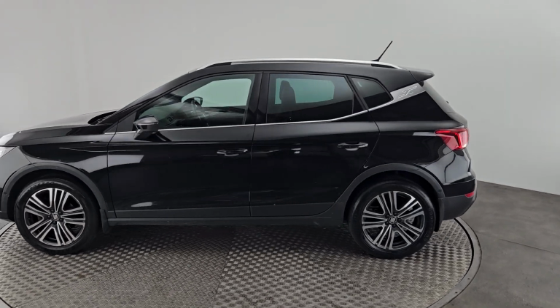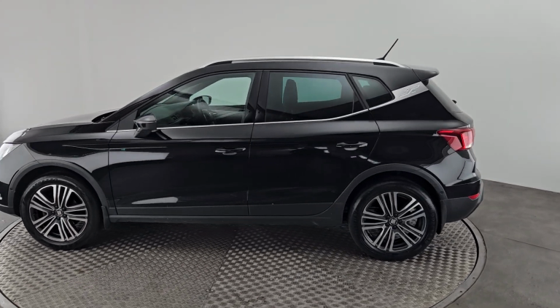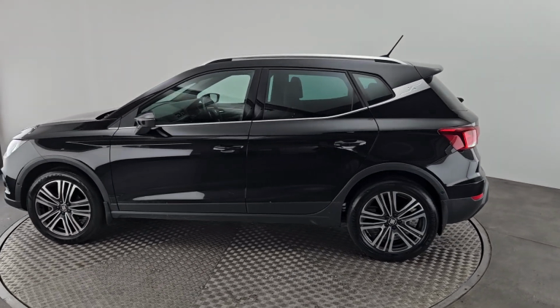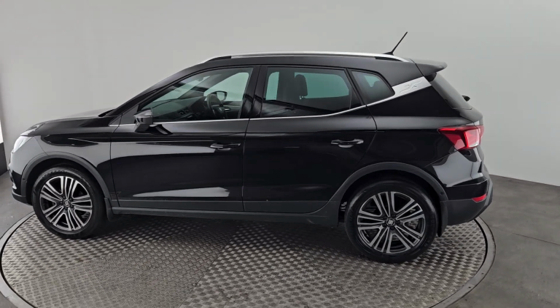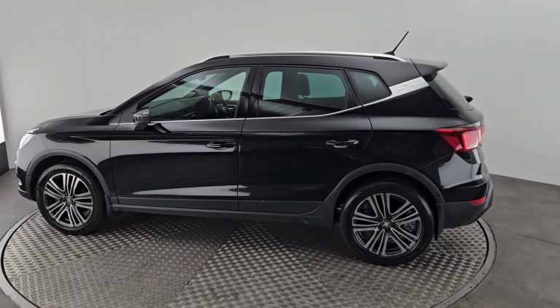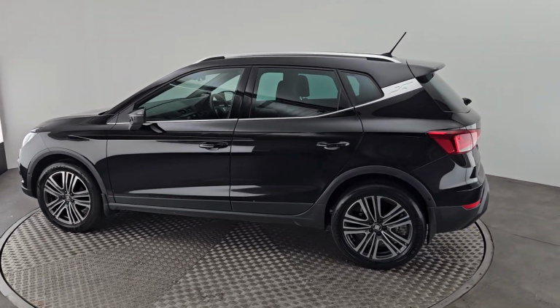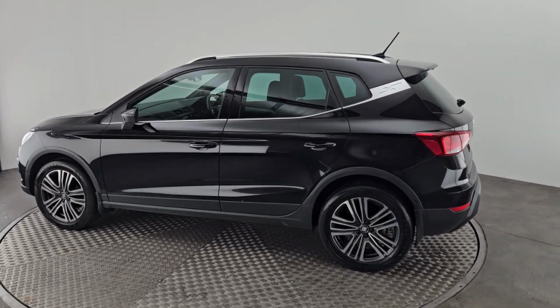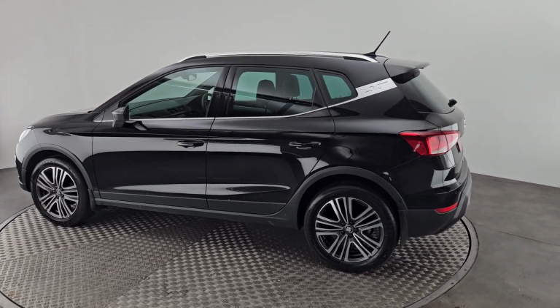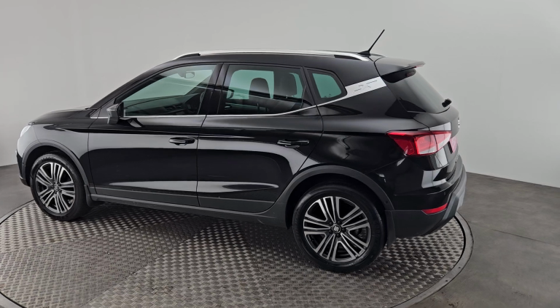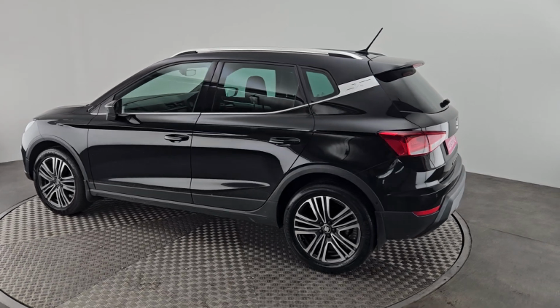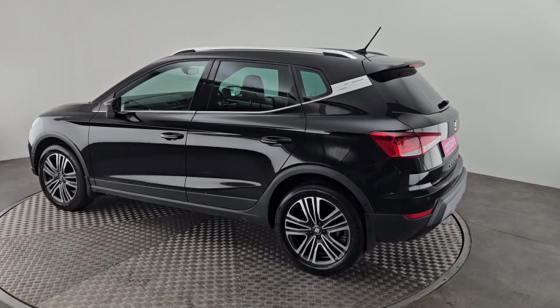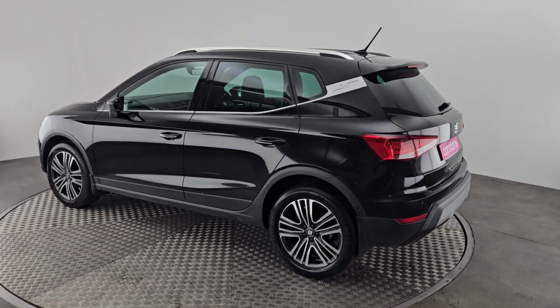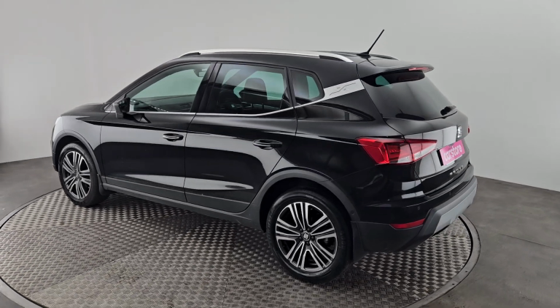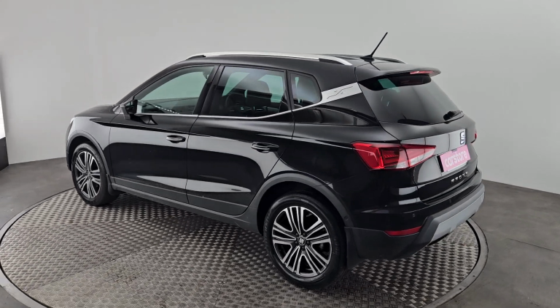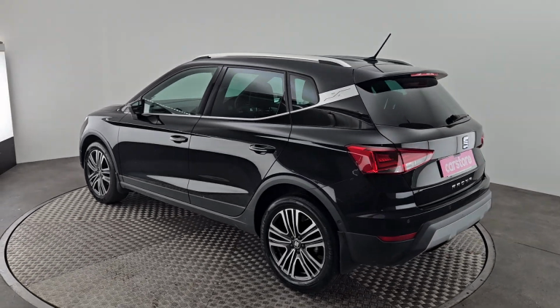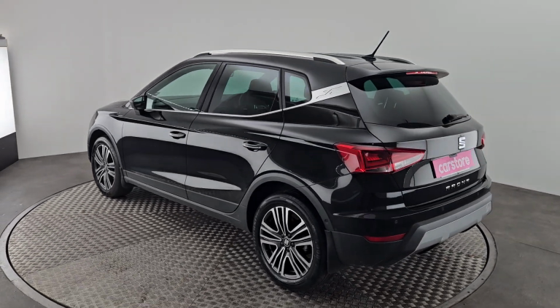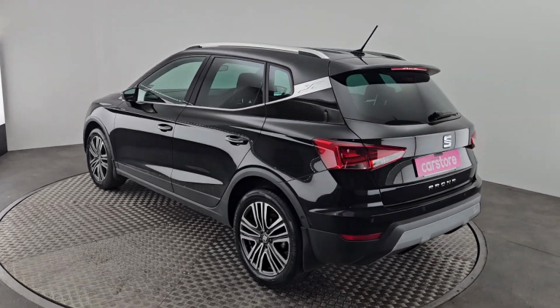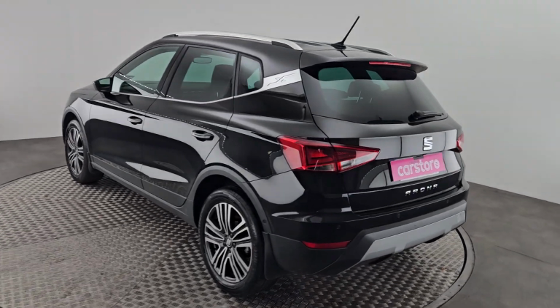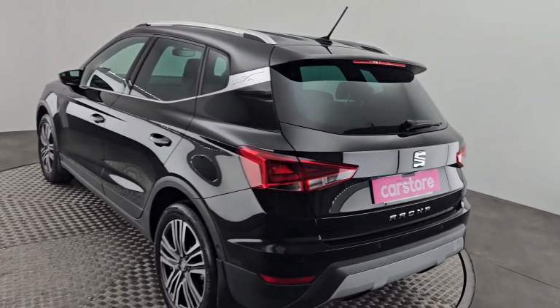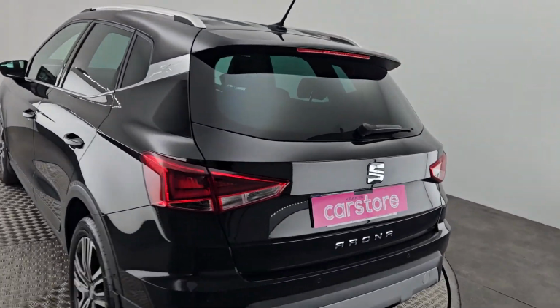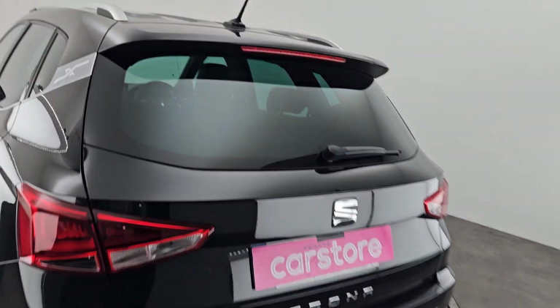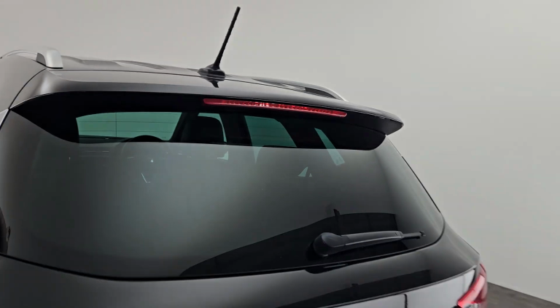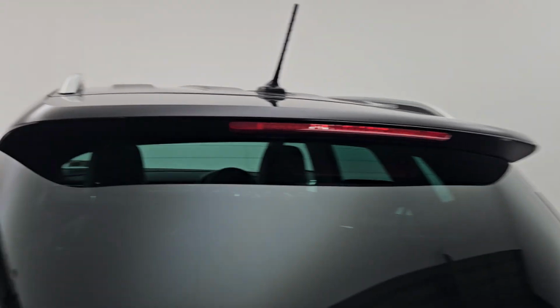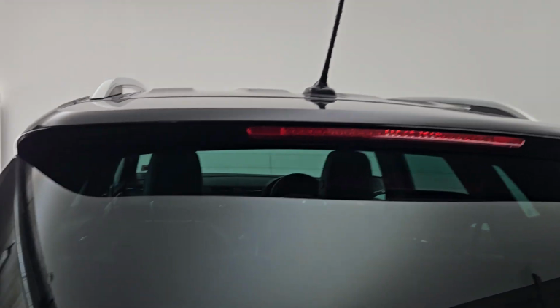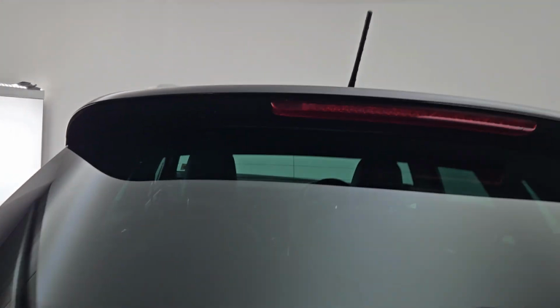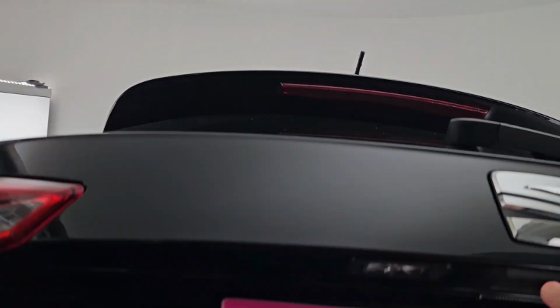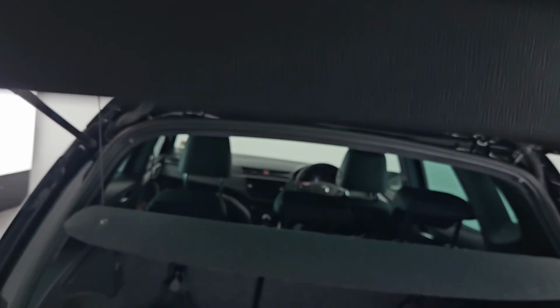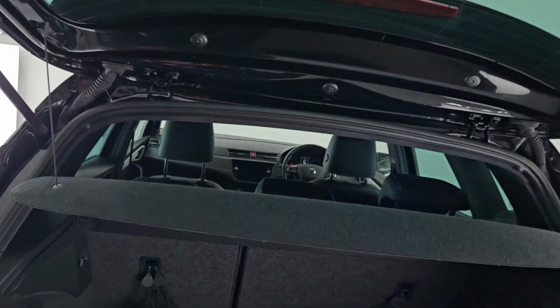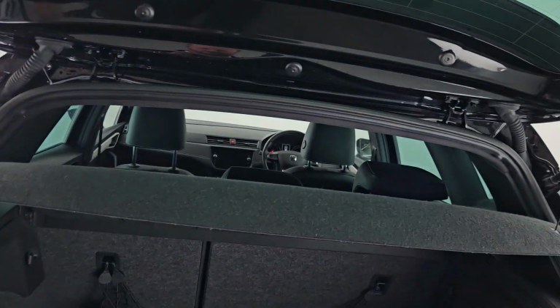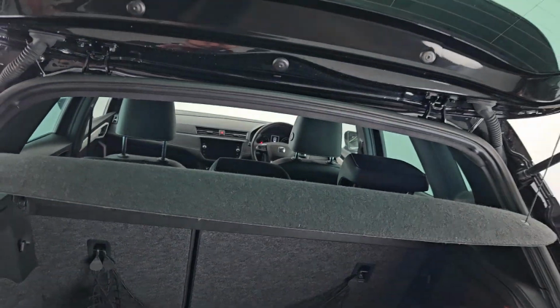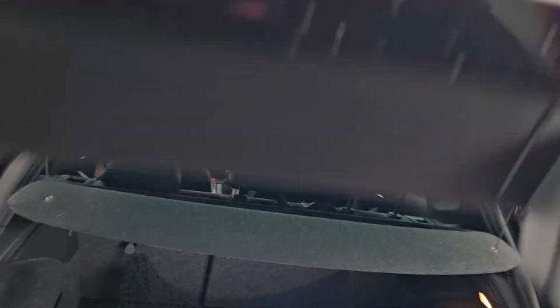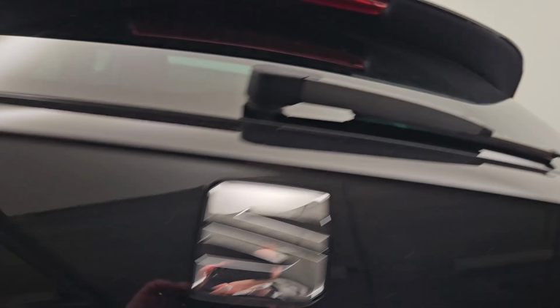Privacy glass to the rear of the car with reverse parking sensors. The car also comes with a reversing camera, ample storage in the boot, with split folding rear seats.